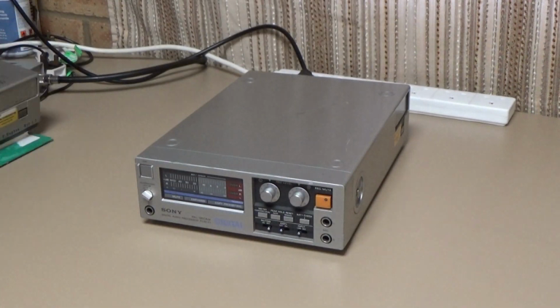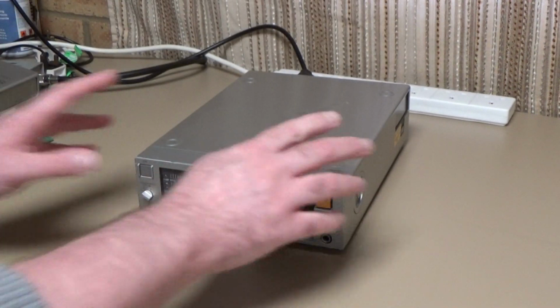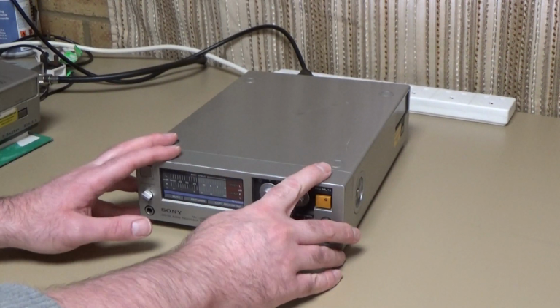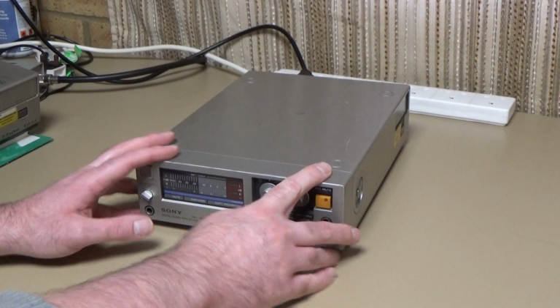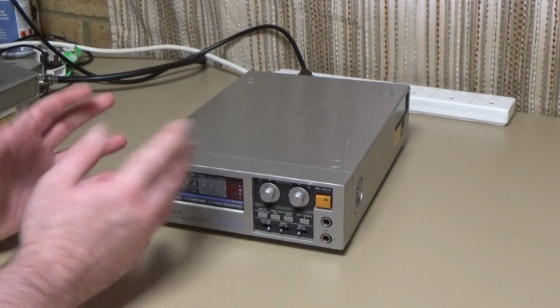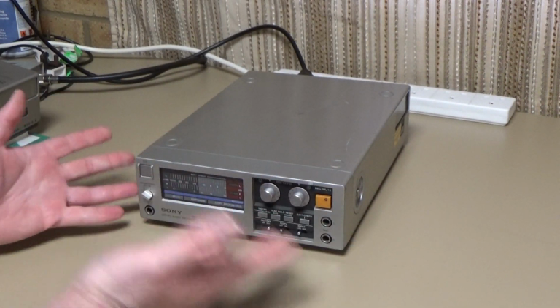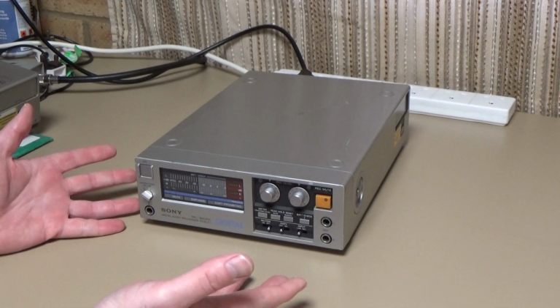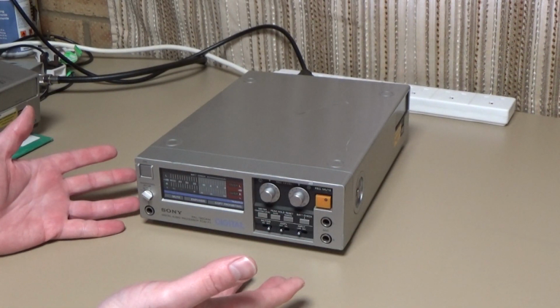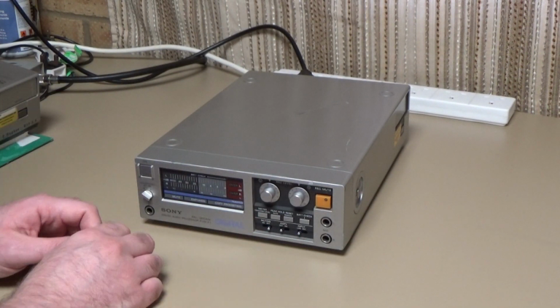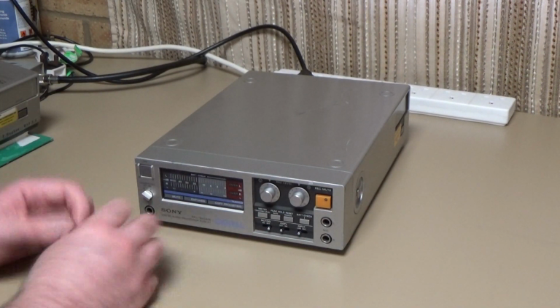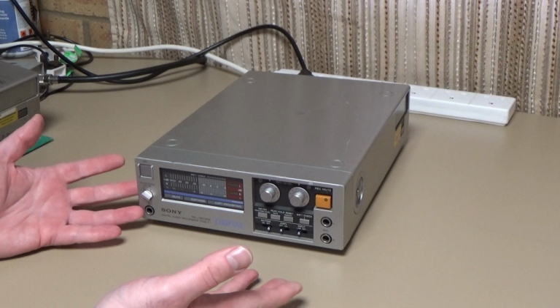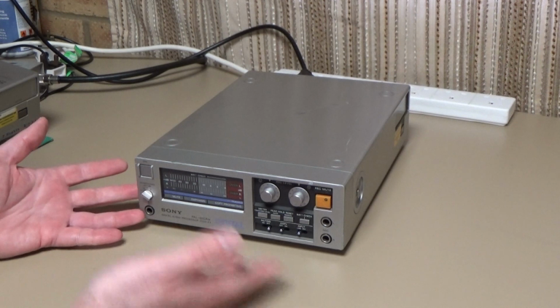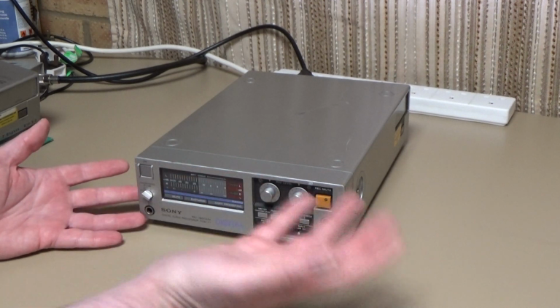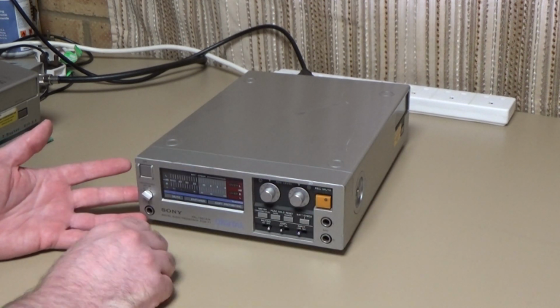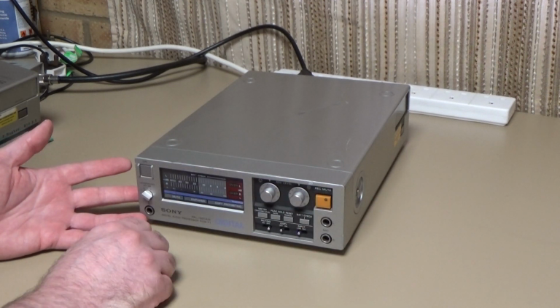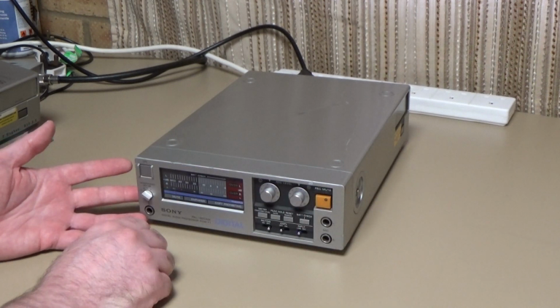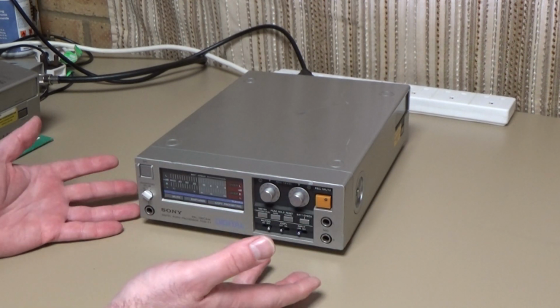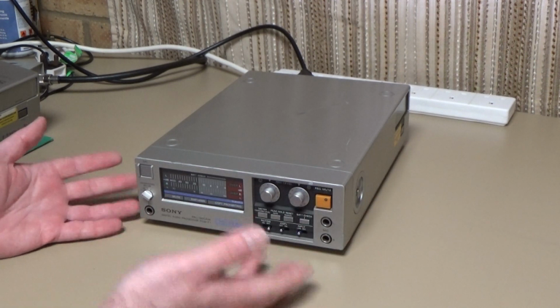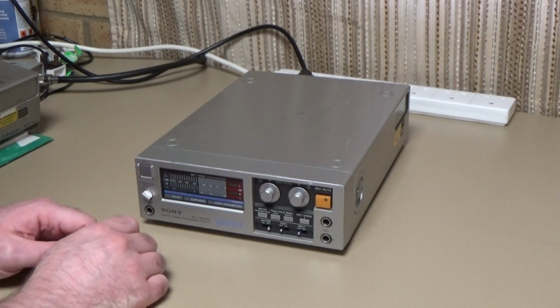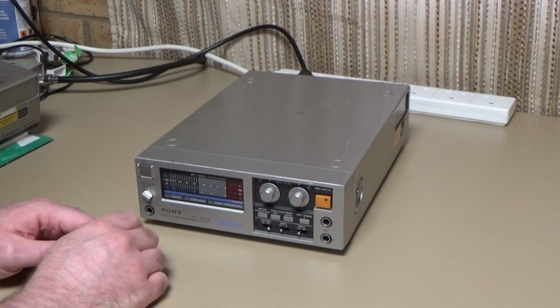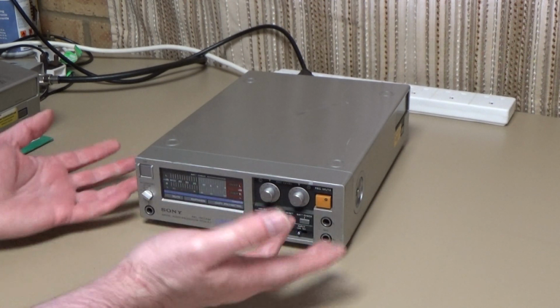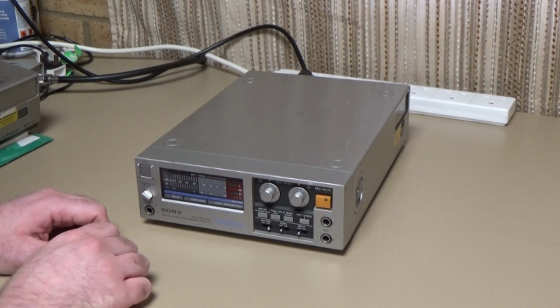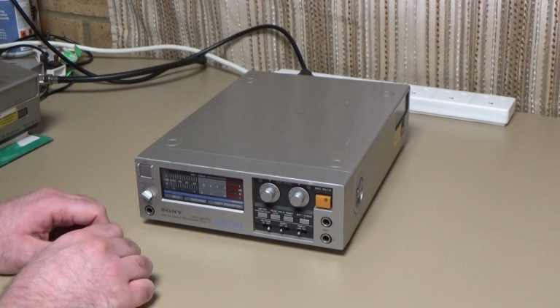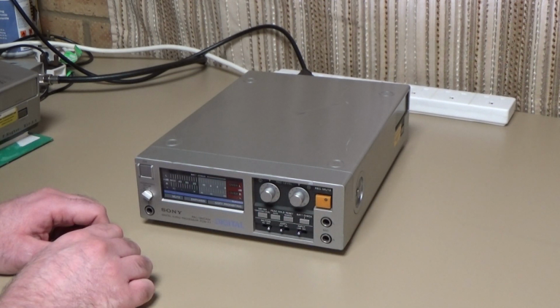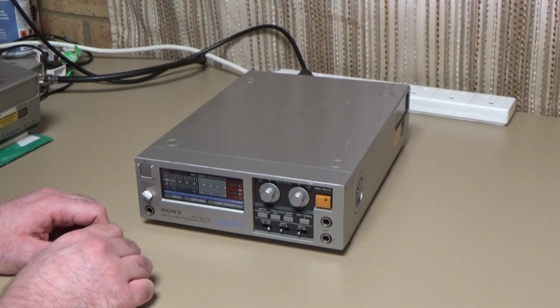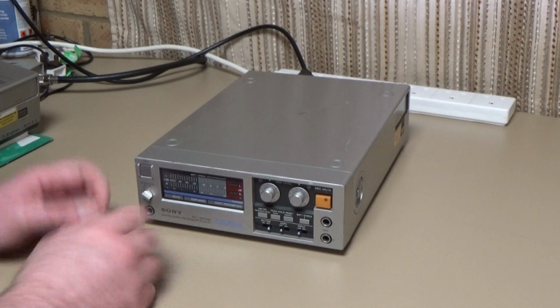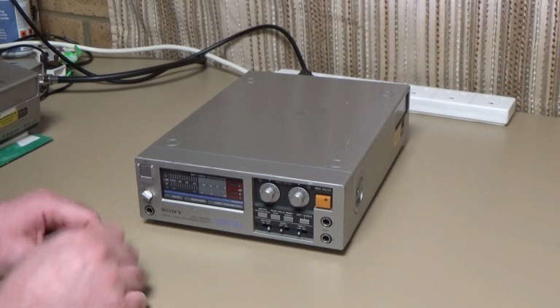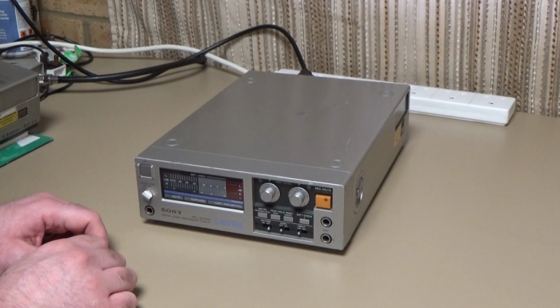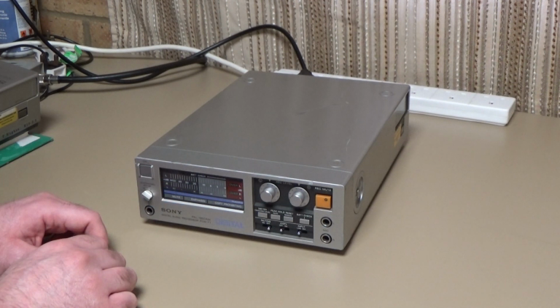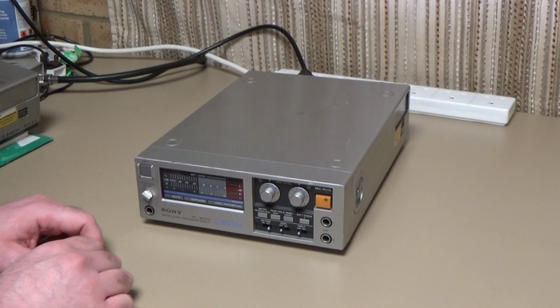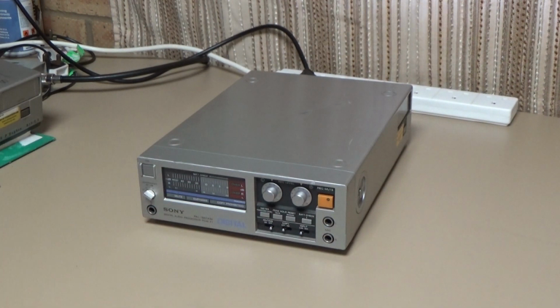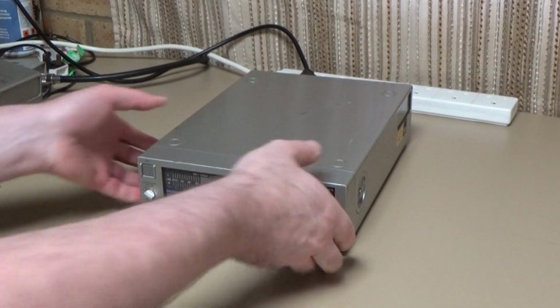What comes out of this is just a video signal. You can obviously record that onto a tape, which is what you're meant to do, but you can do anything else you like with that video signal — it's just a standard video signal.